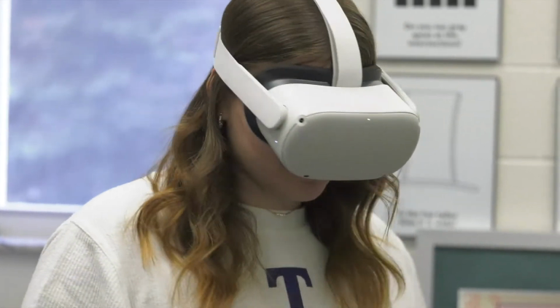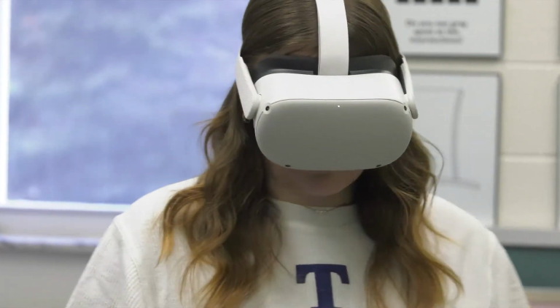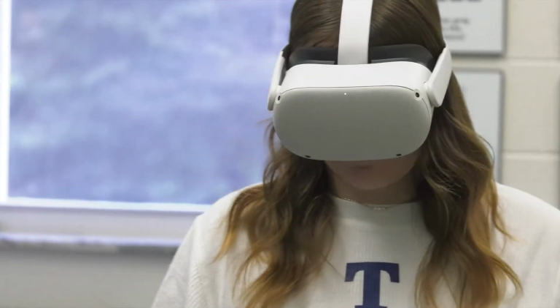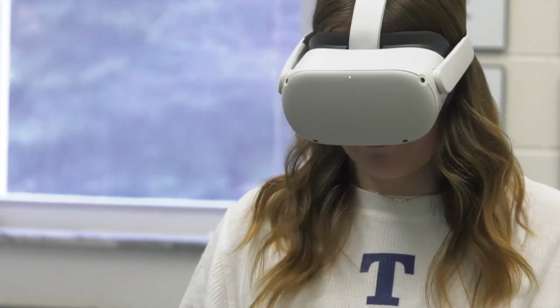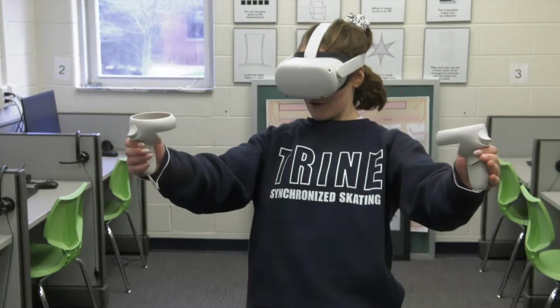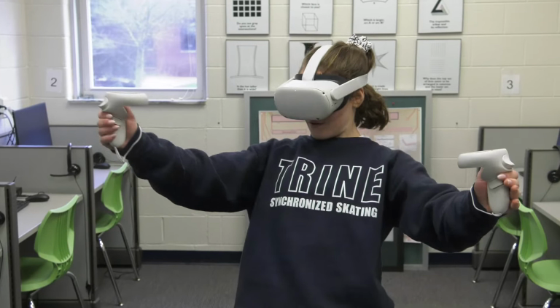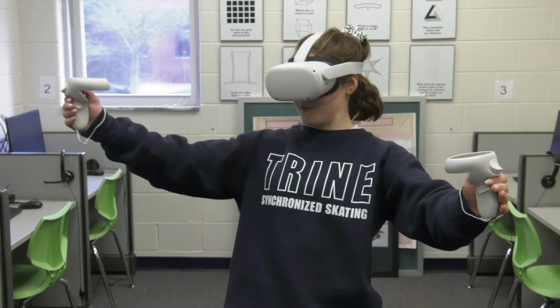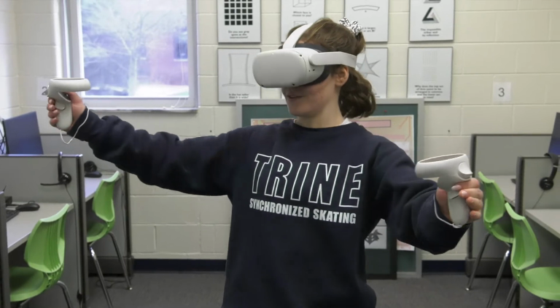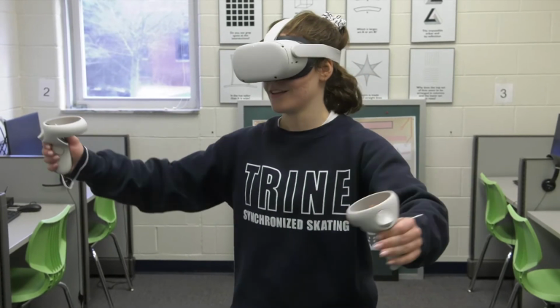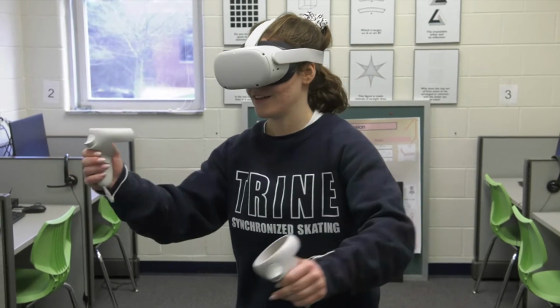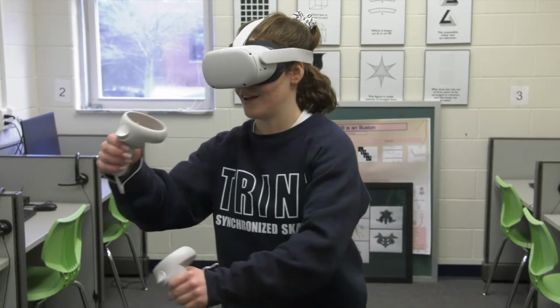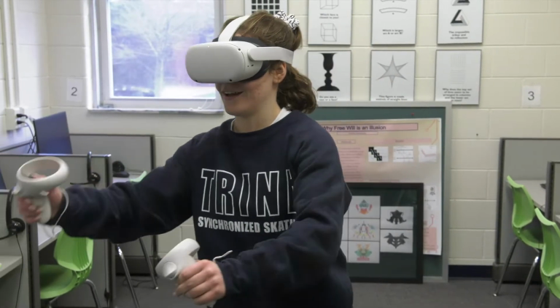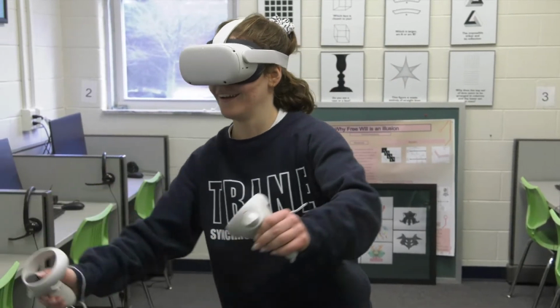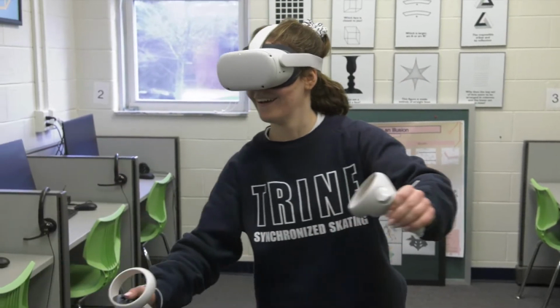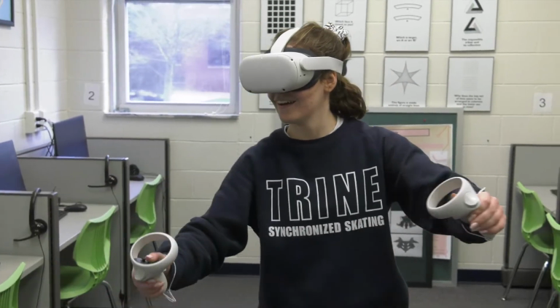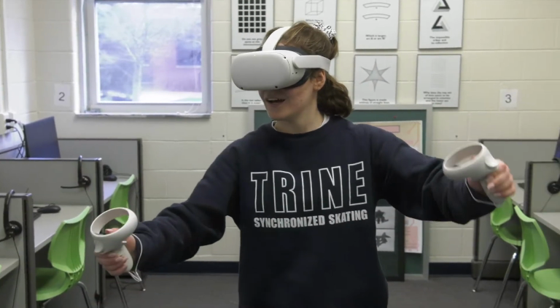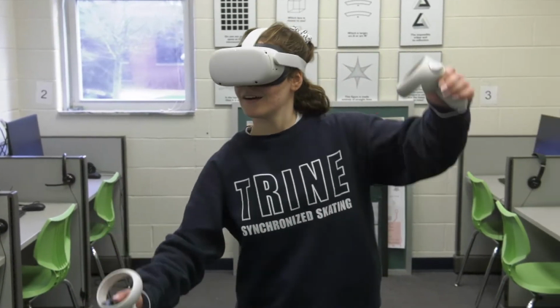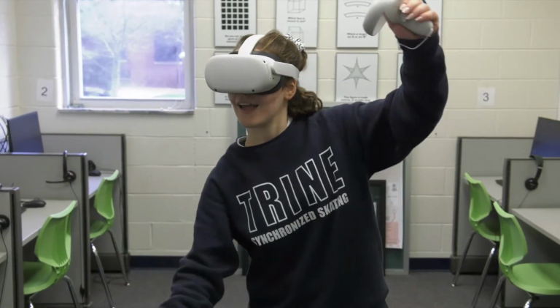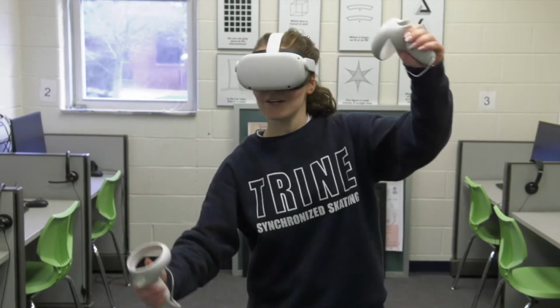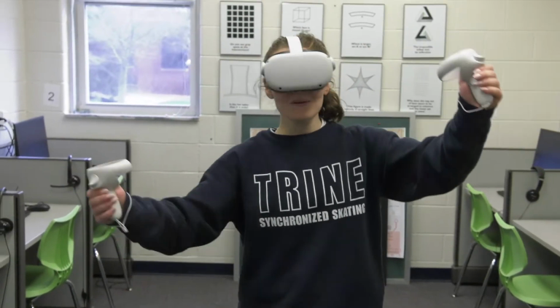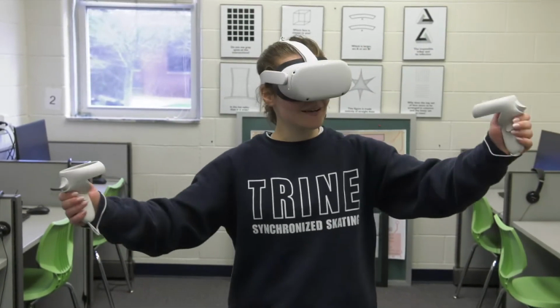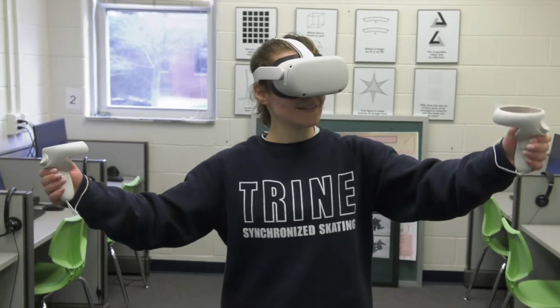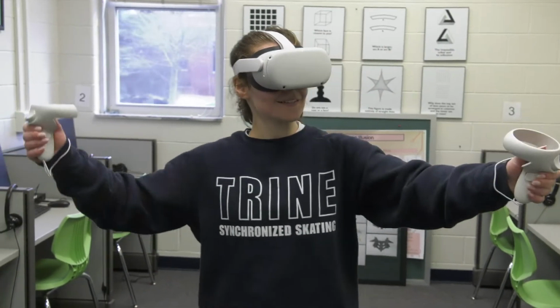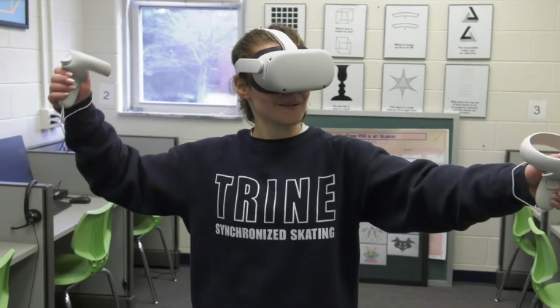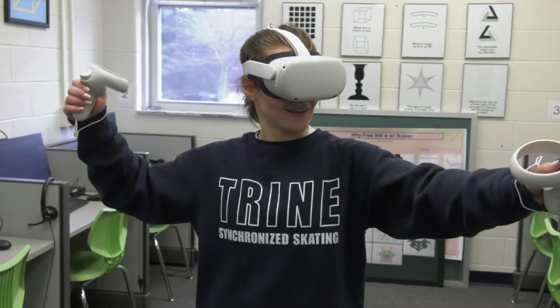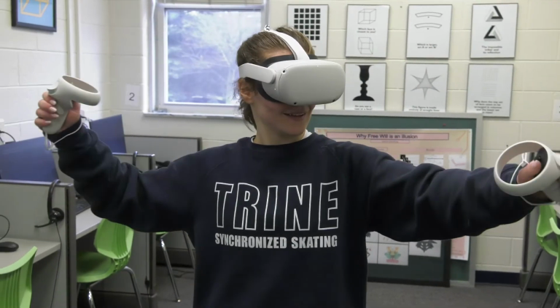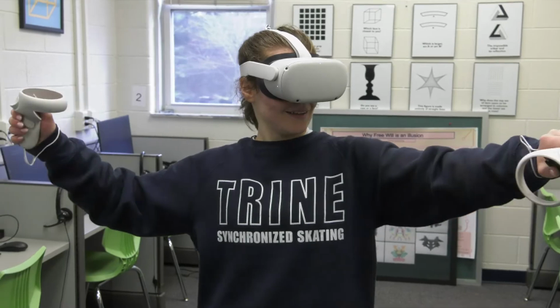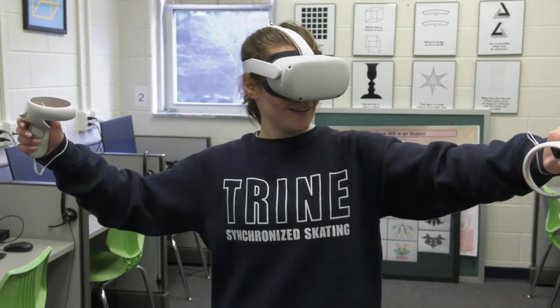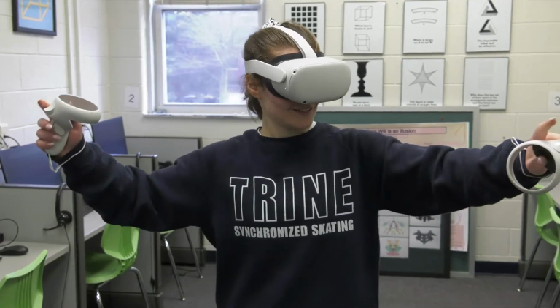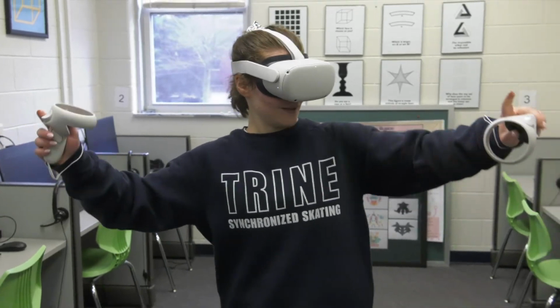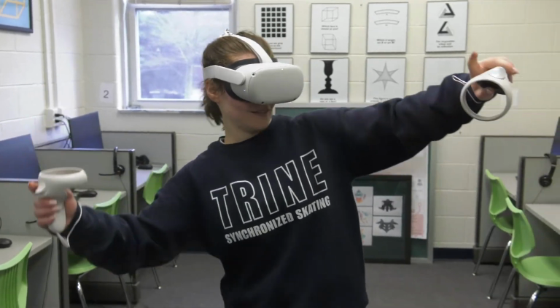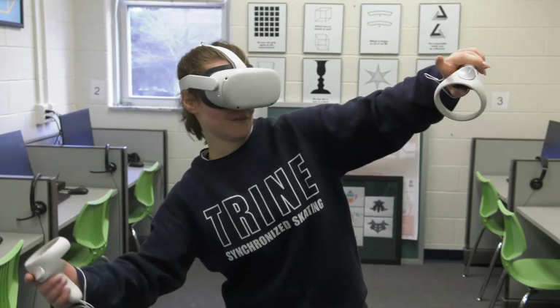VR goggles are also used for cross-cultural studies, touring different cities around the world through a 360 VR experience that offers realistic exposure and interaction with different cultures.